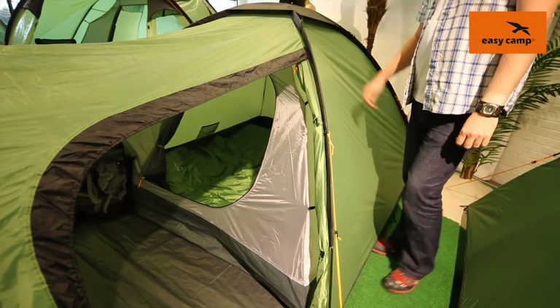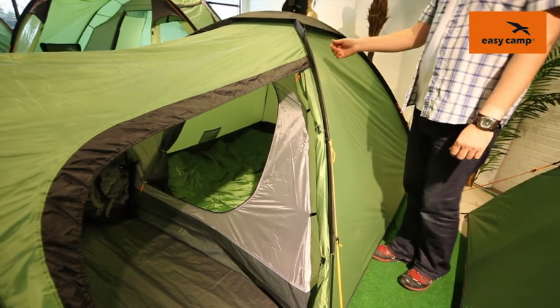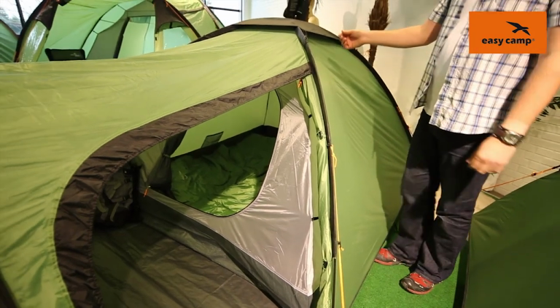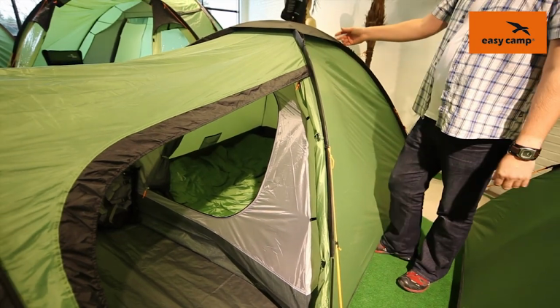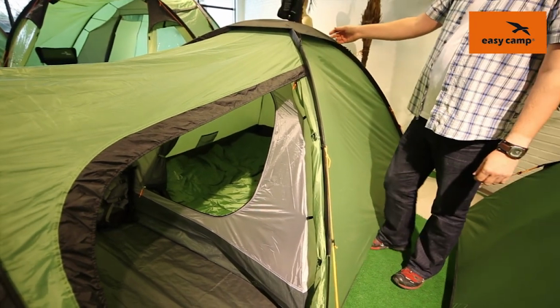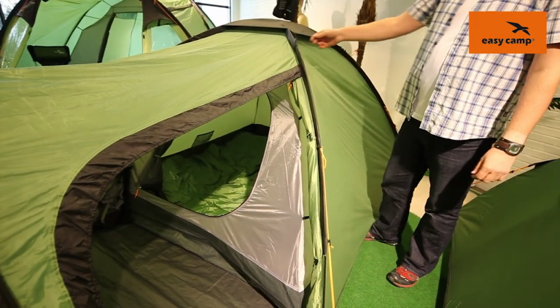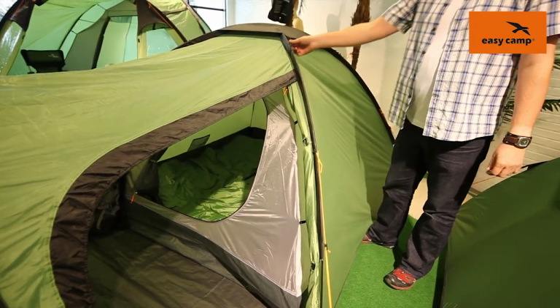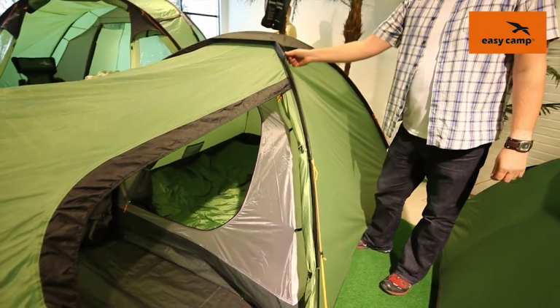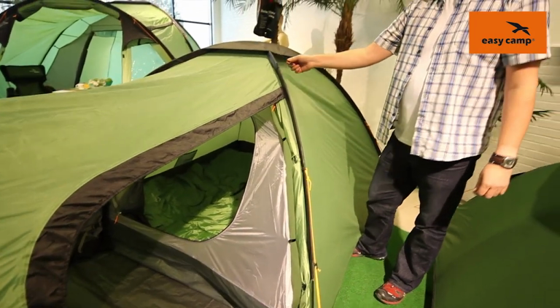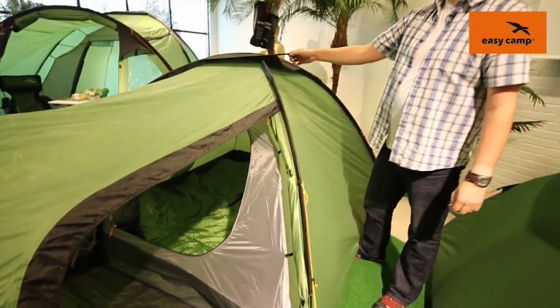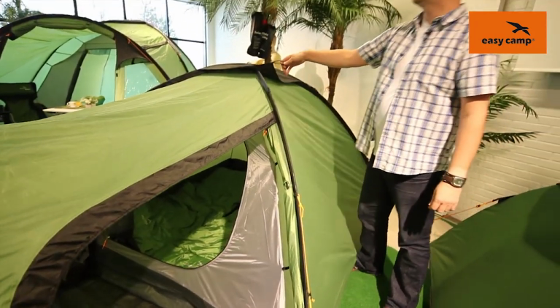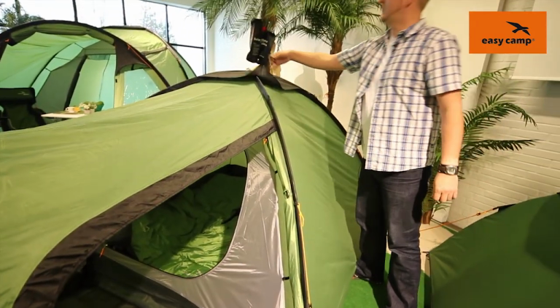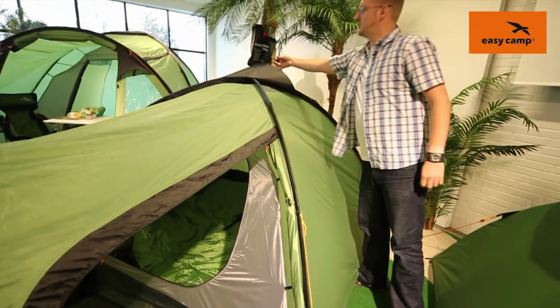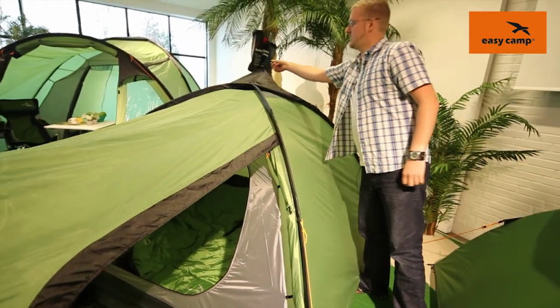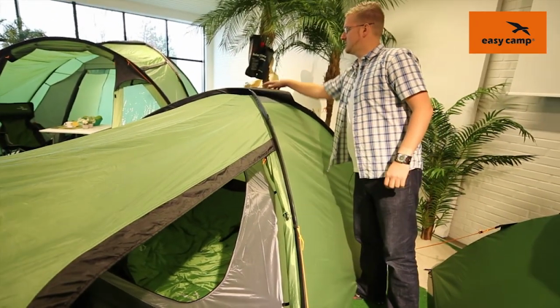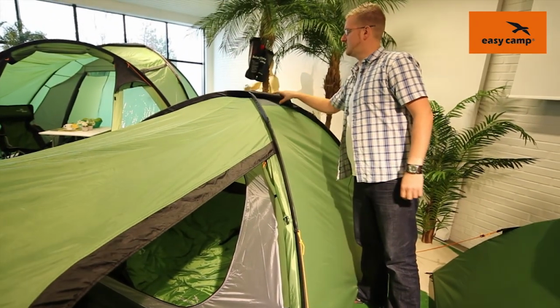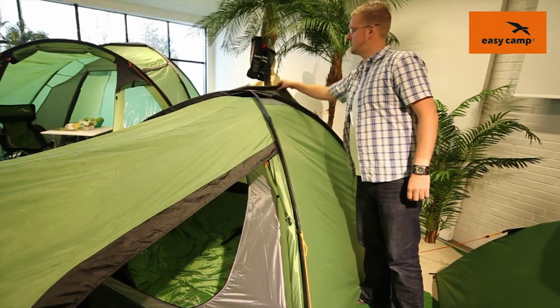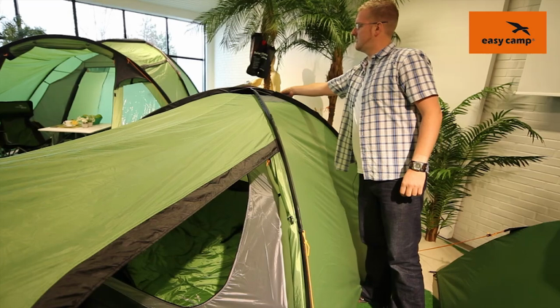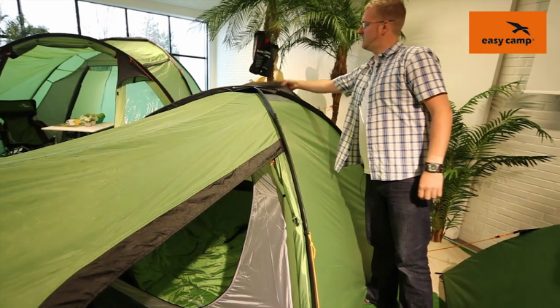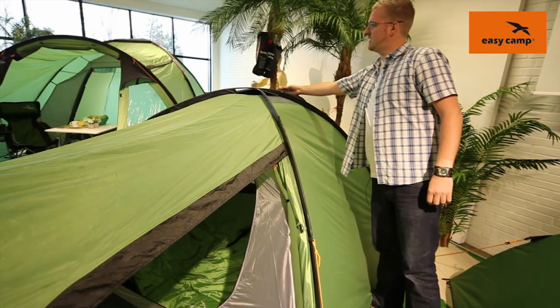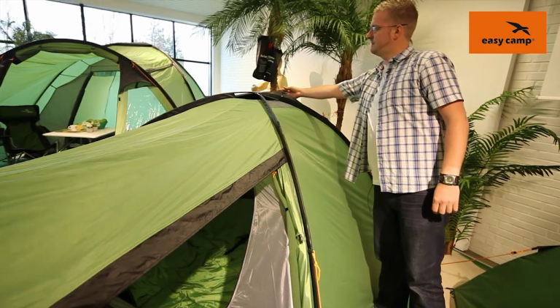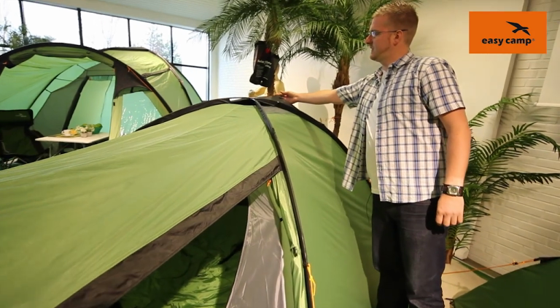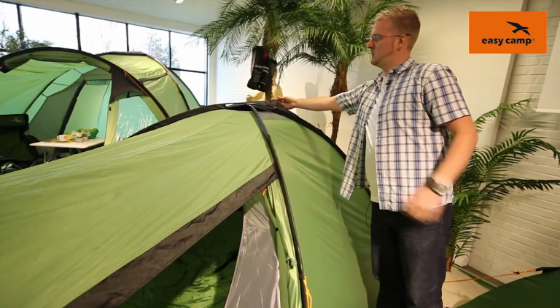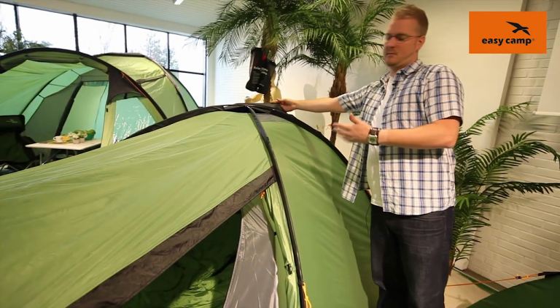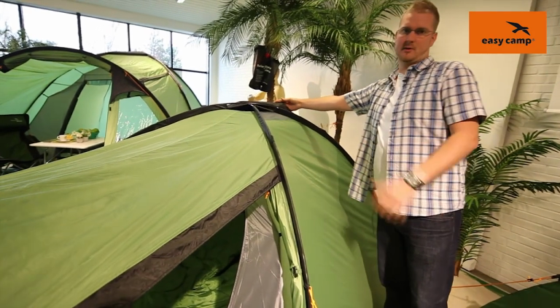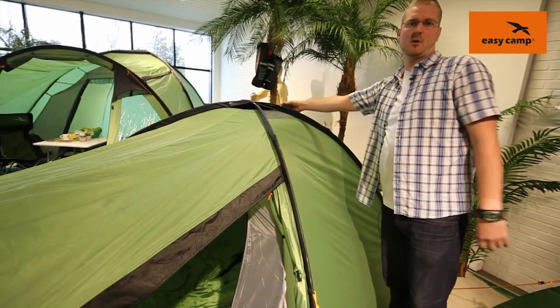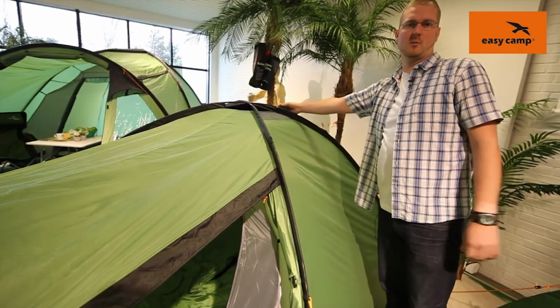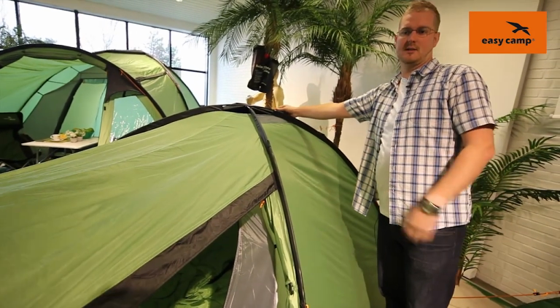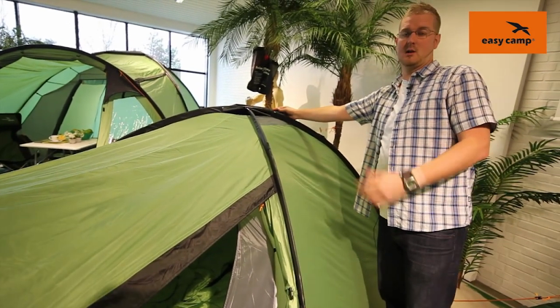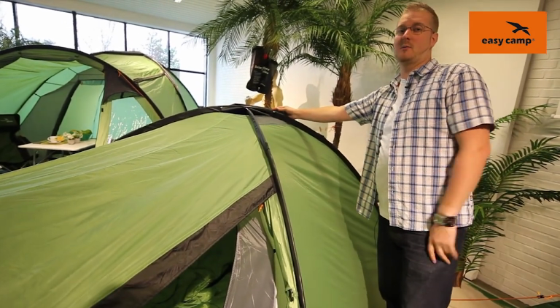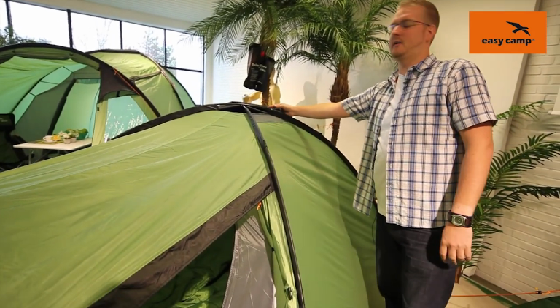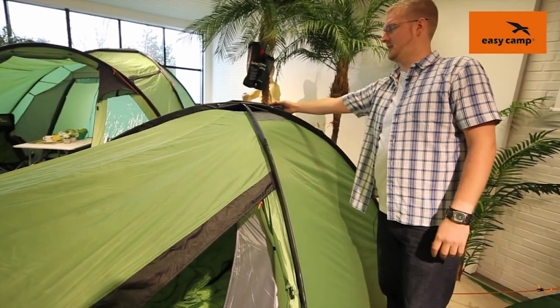On top of the tent here we can see that we have some ventilation panels just under this rain cover which can be opened up on warmer days allowing for better ventilation.